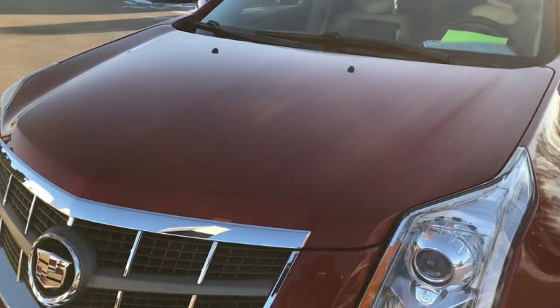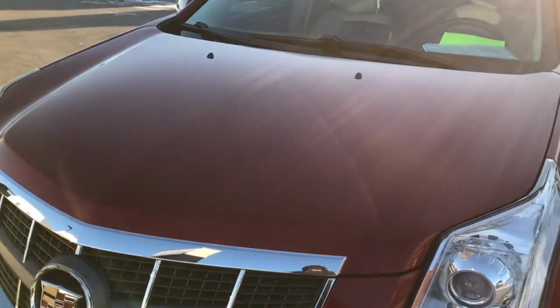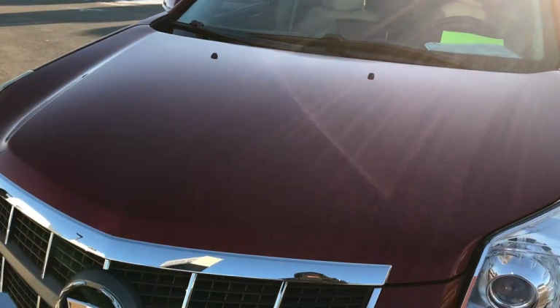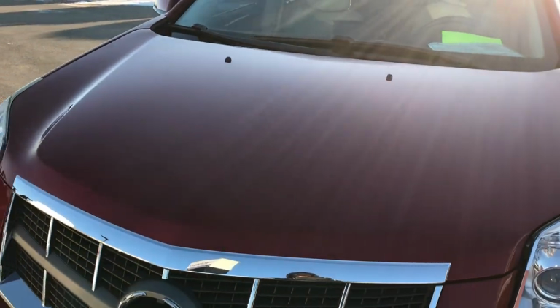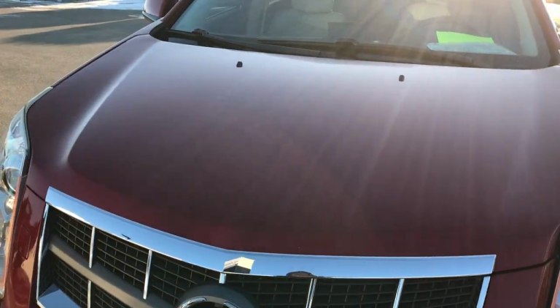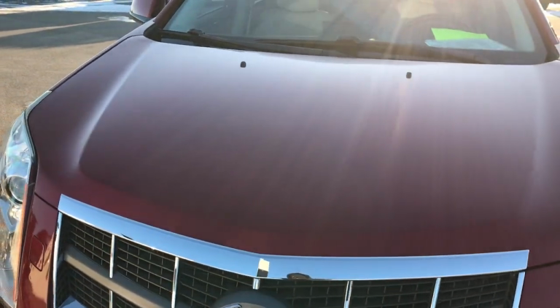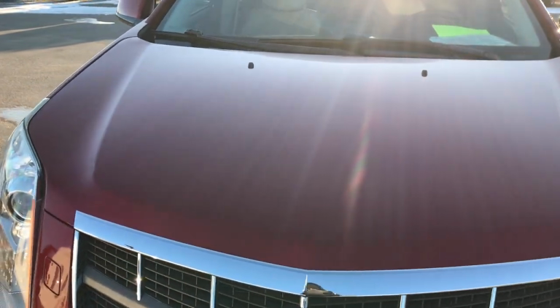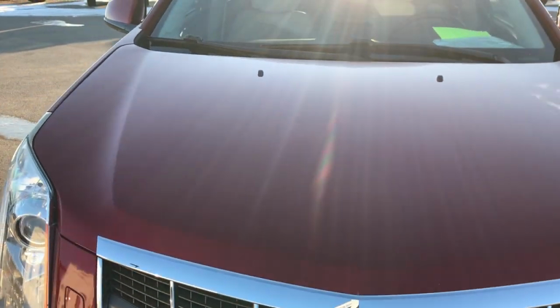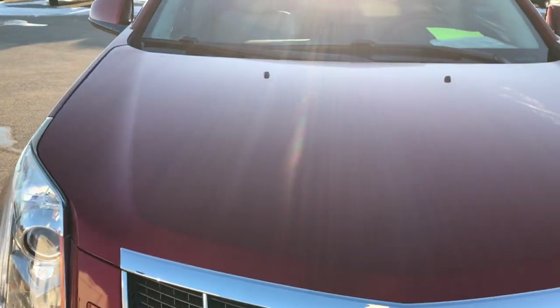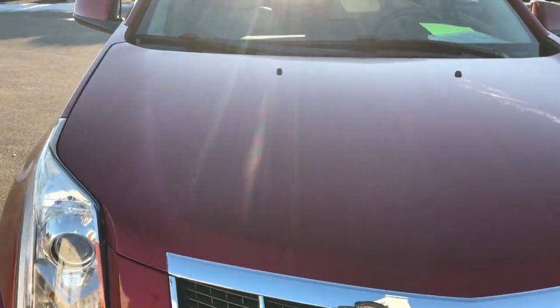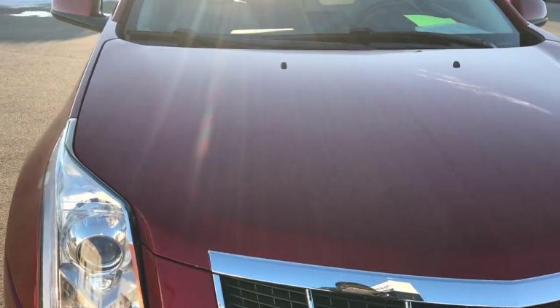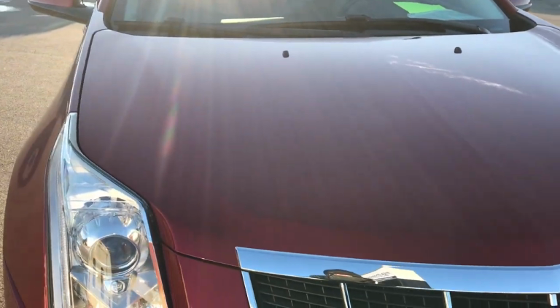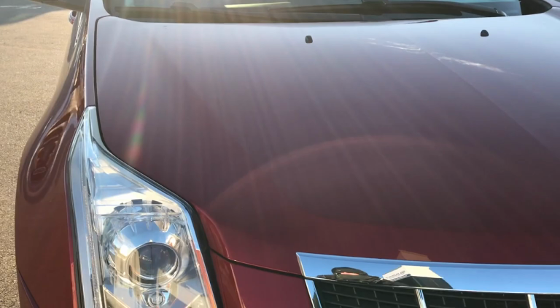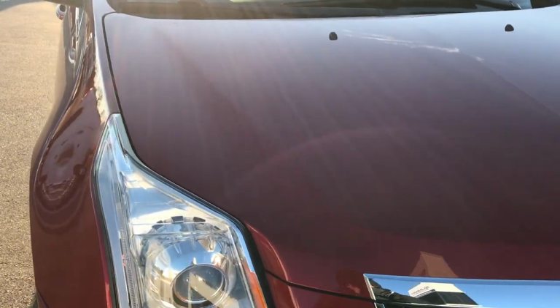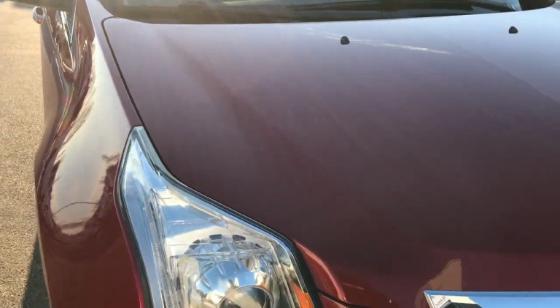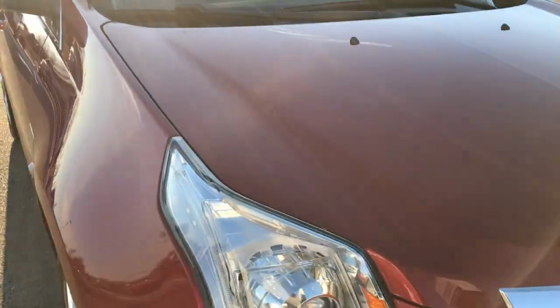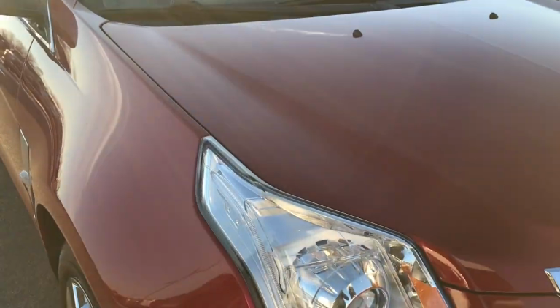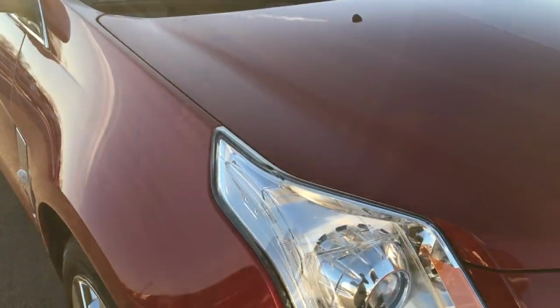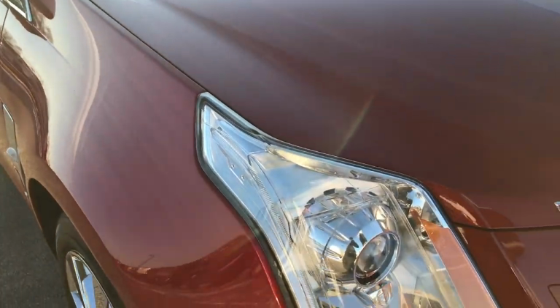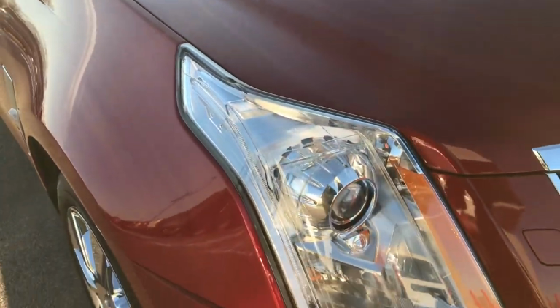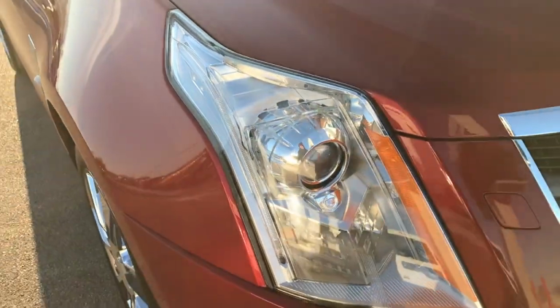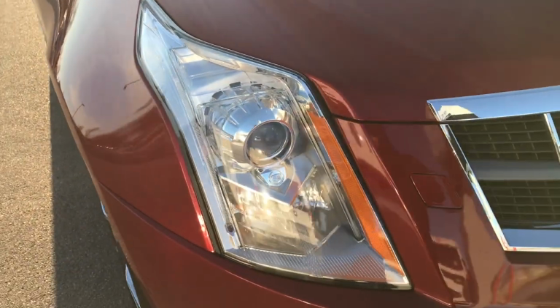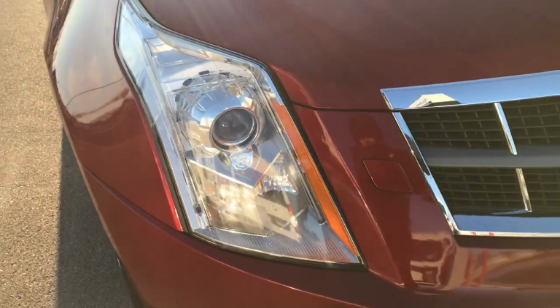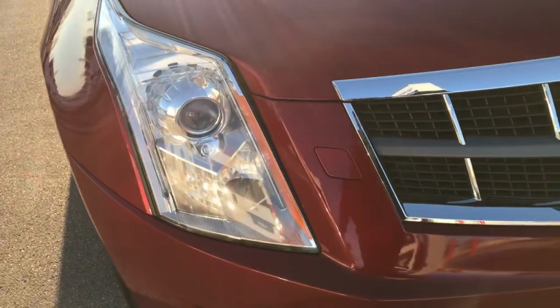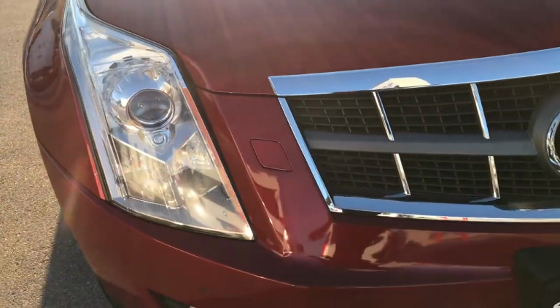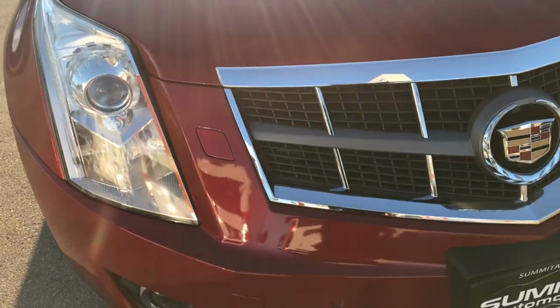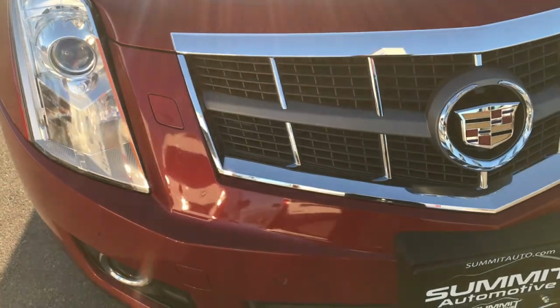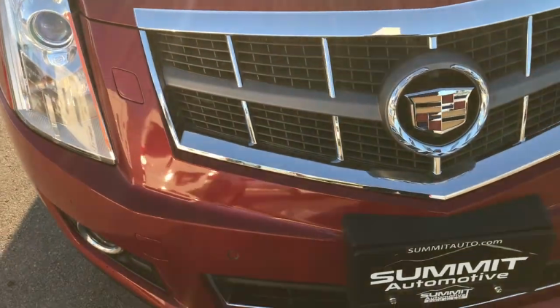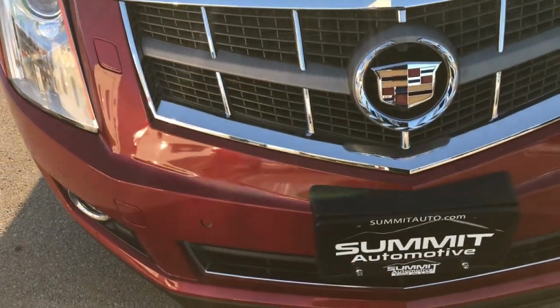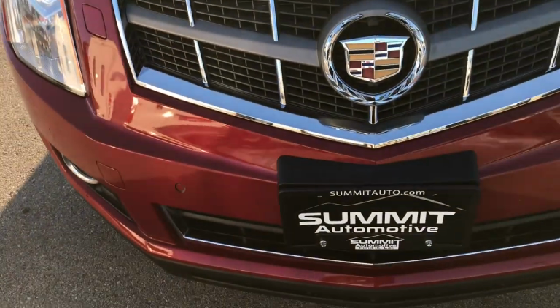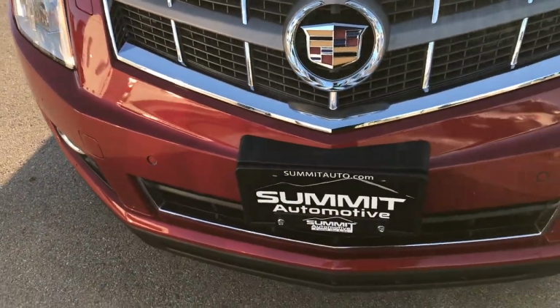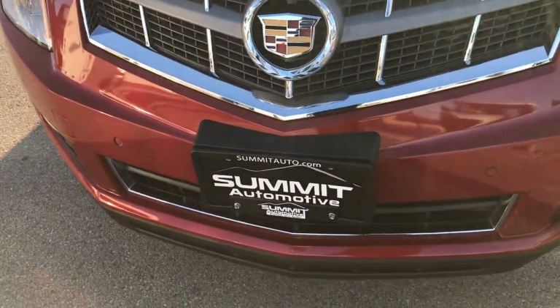Today we are checking out this super clean 2011 Cadillac SRX4. This vehicle has the 3.0 liter V6 motor.